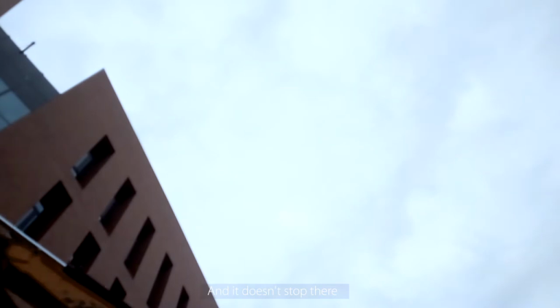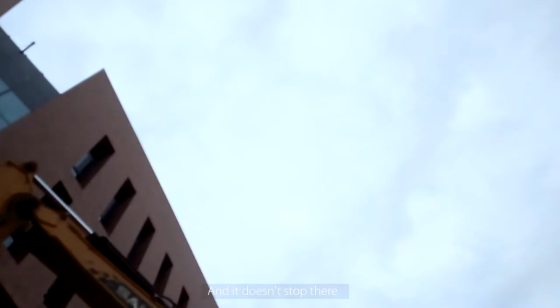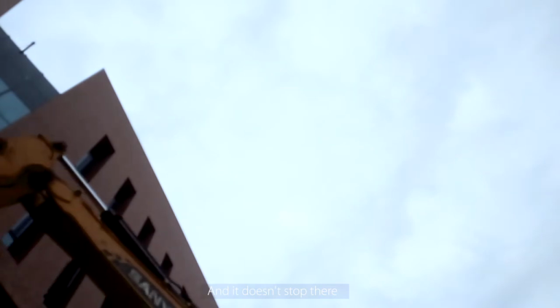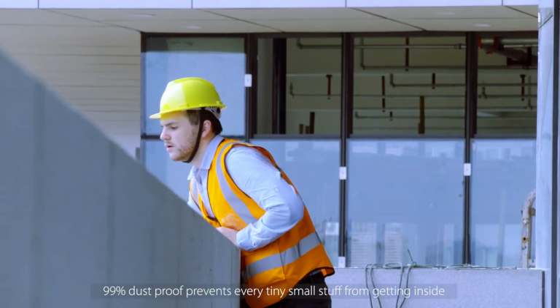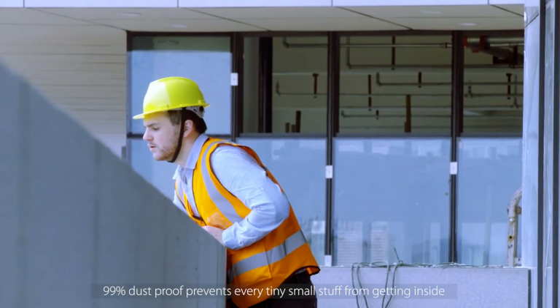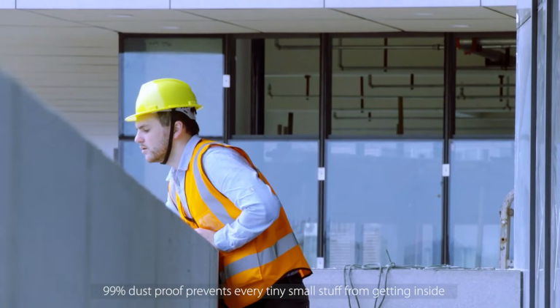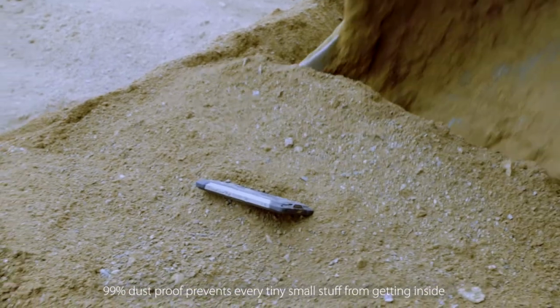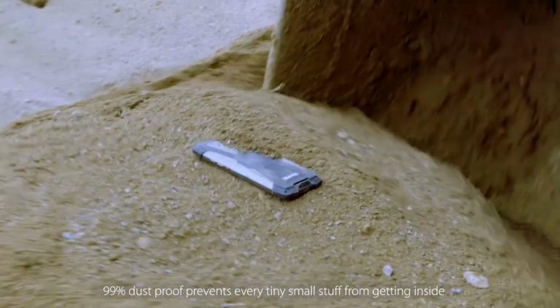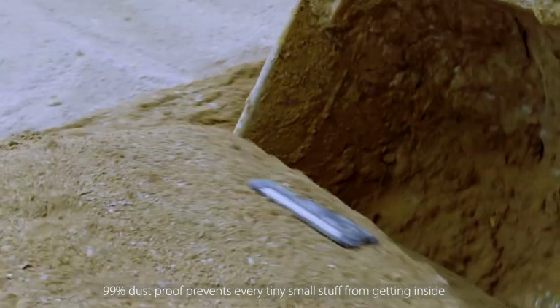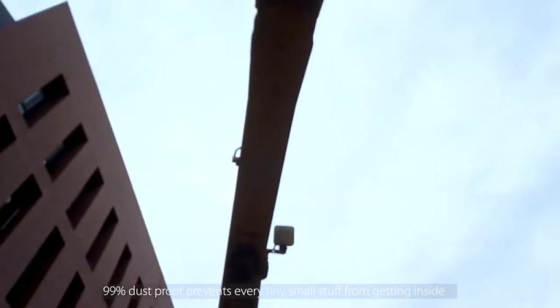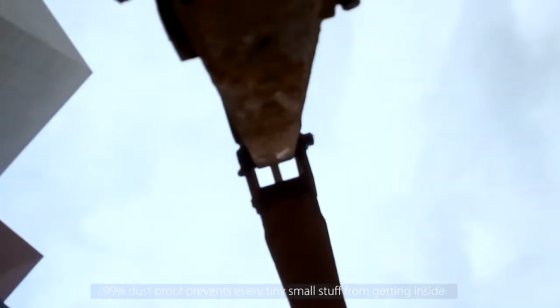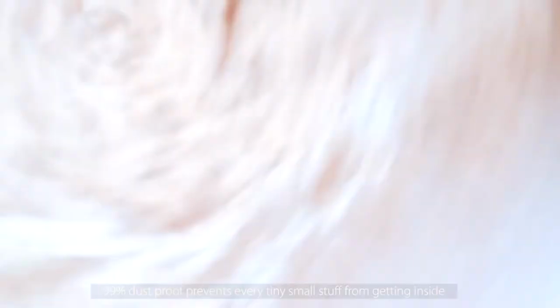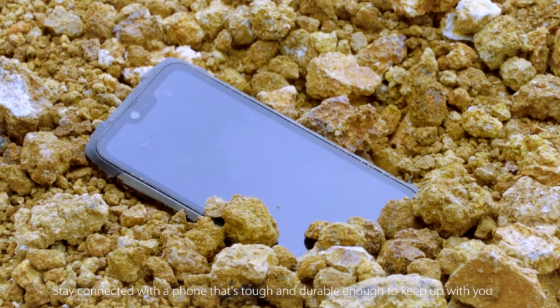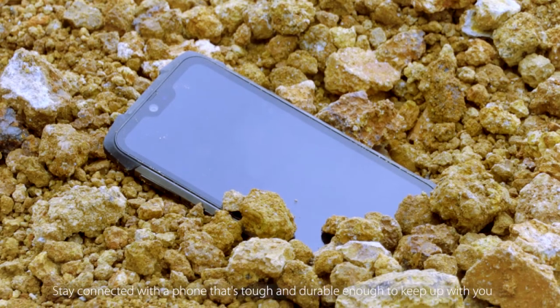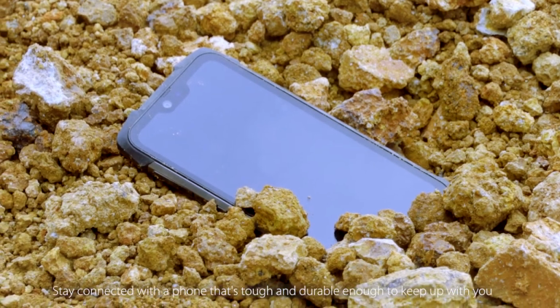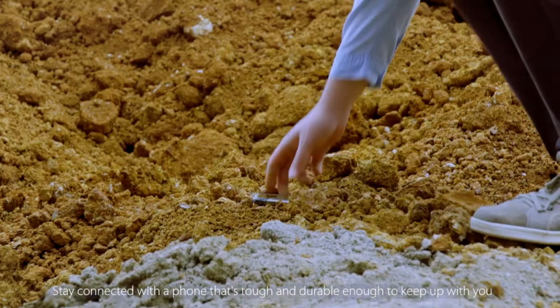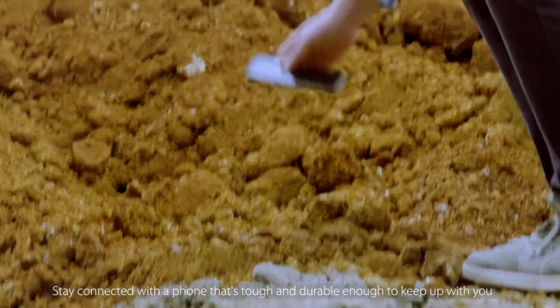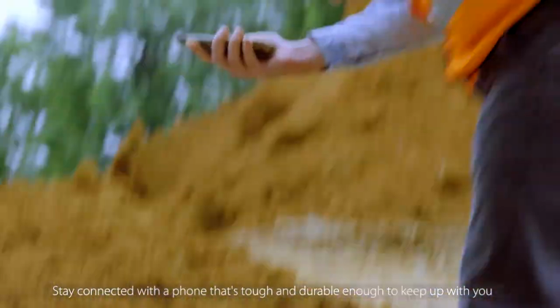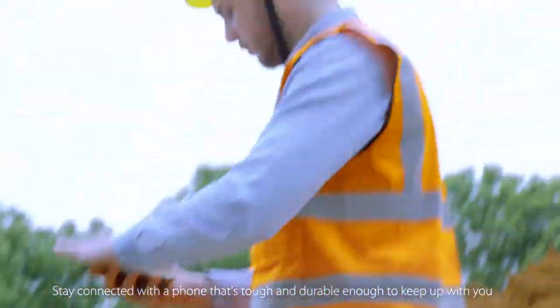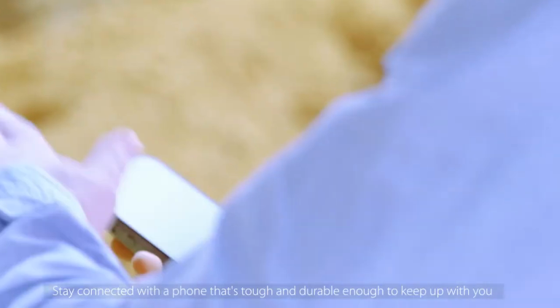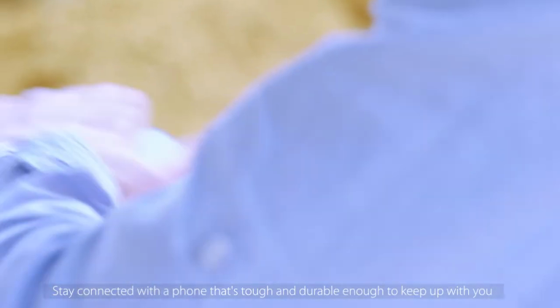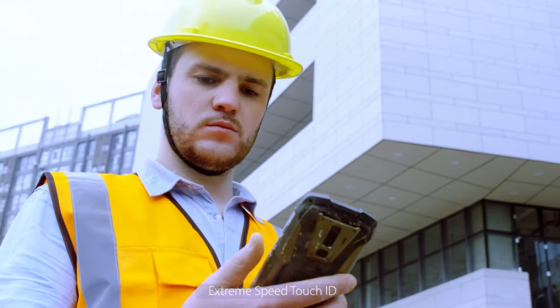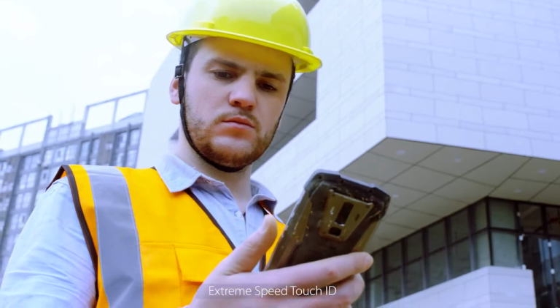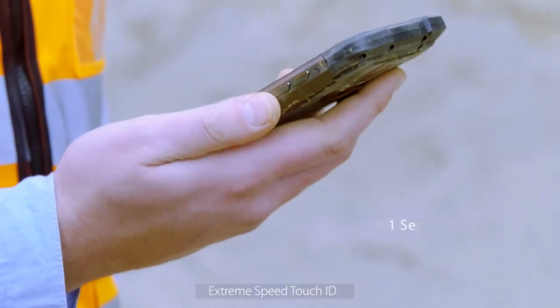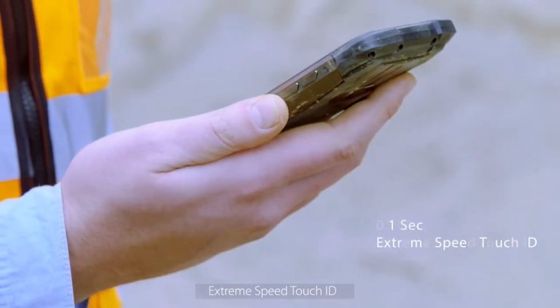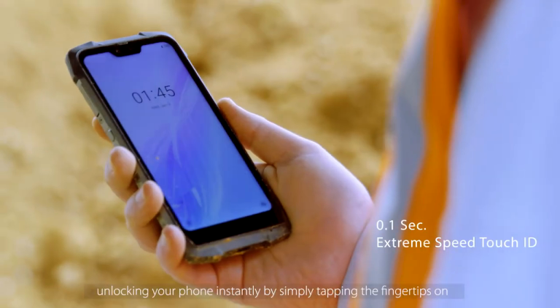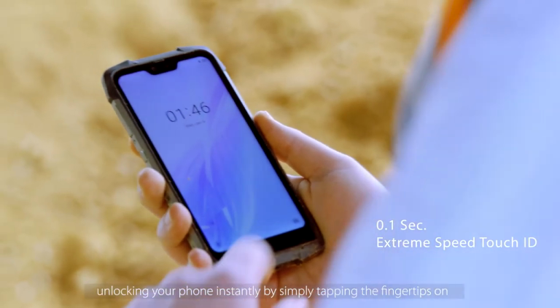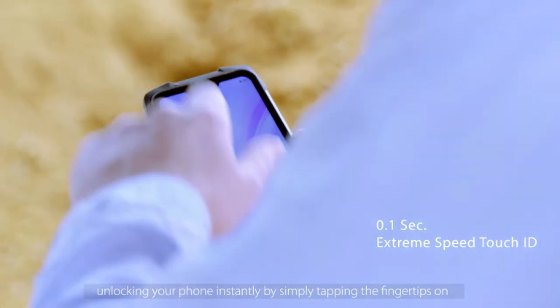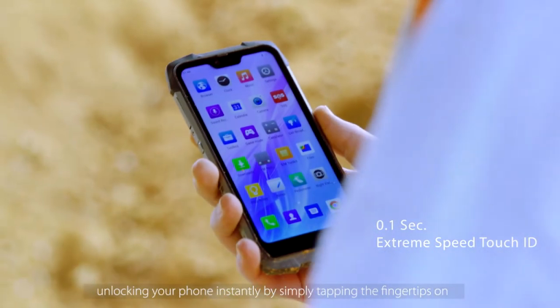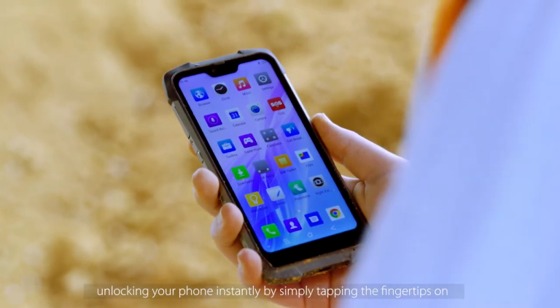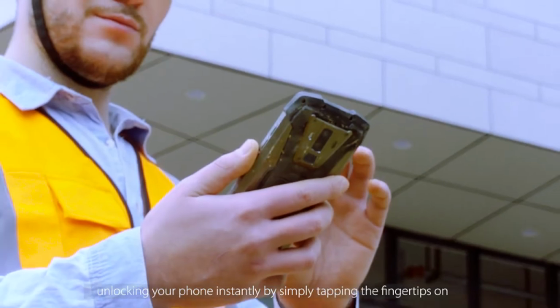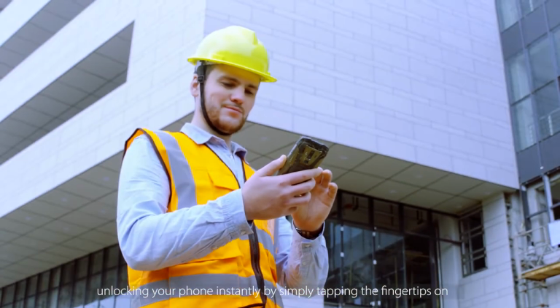And it doesn't stop there. 99% dustproof prevents every tiny small stuff from getting inside. Stay connected with a phone that's tough and durable enough to keep up with you. Extreme speed touch ID — unlocking your phone instantly by simply tapping the fingertips on.